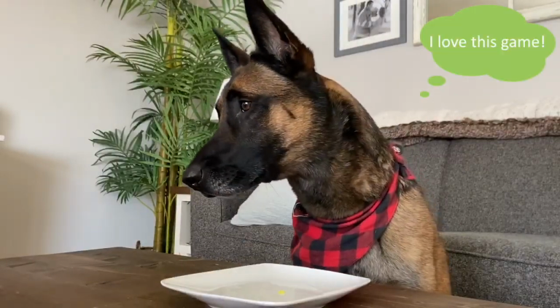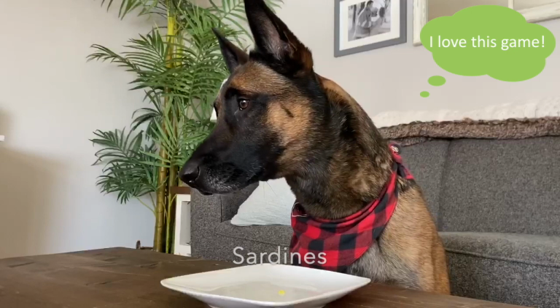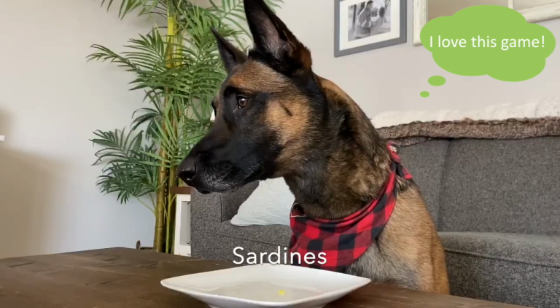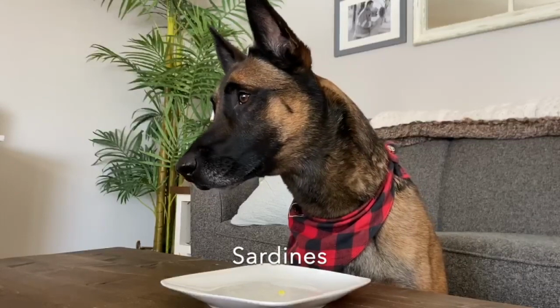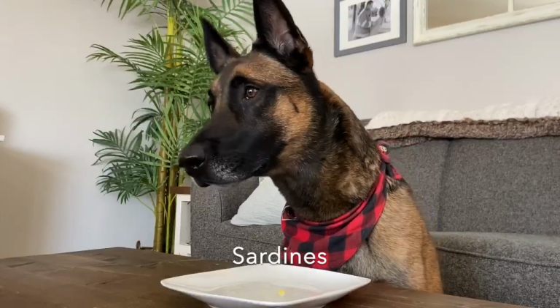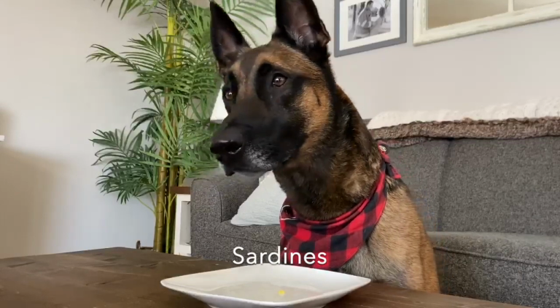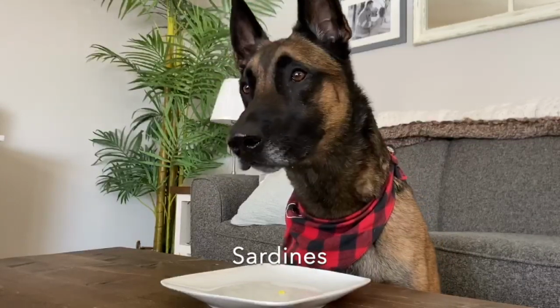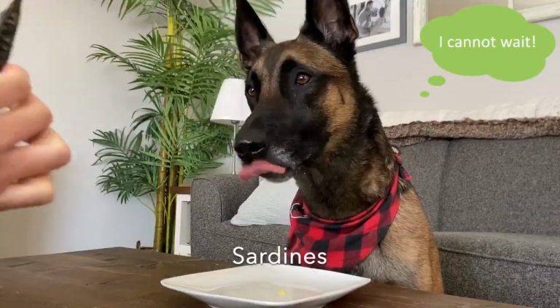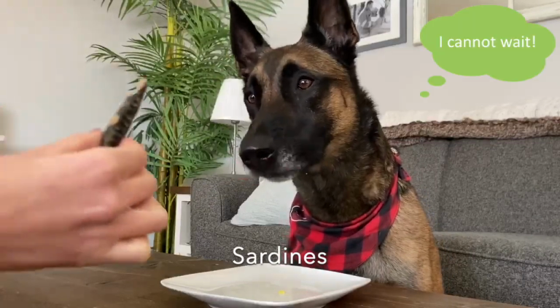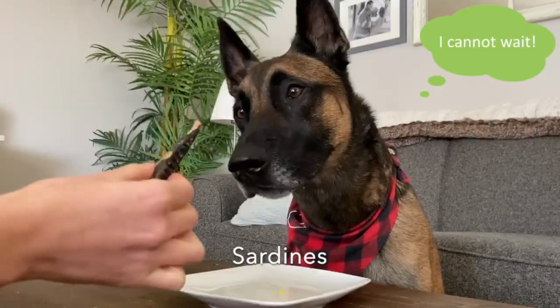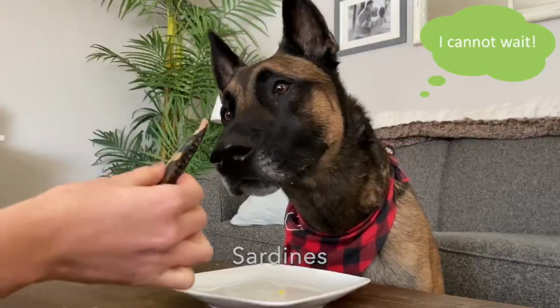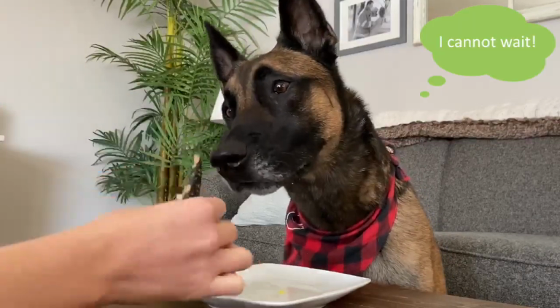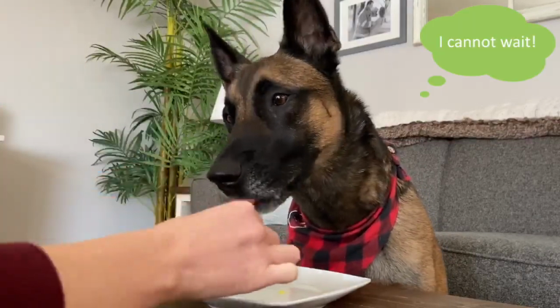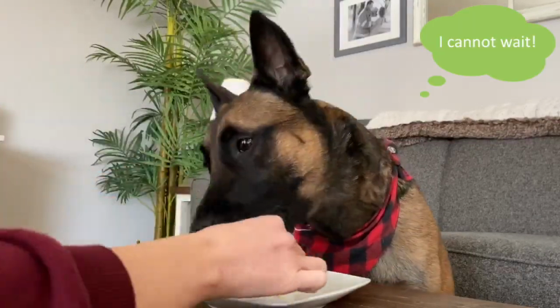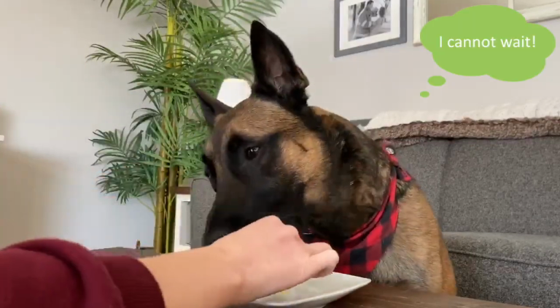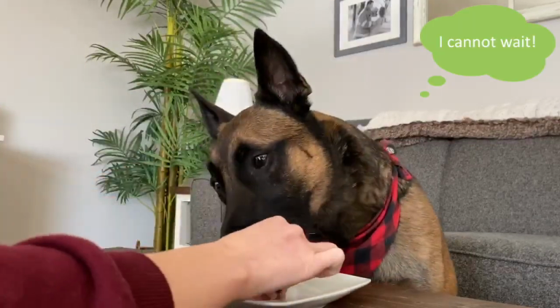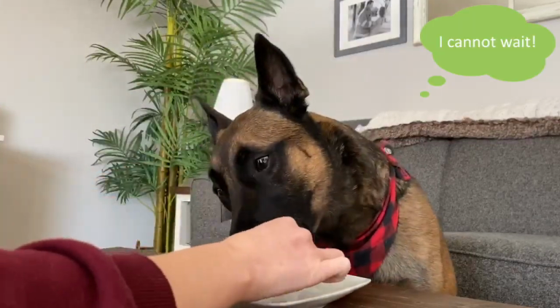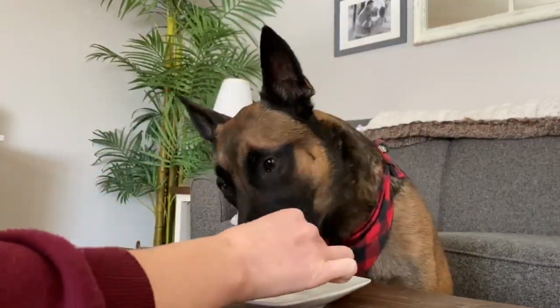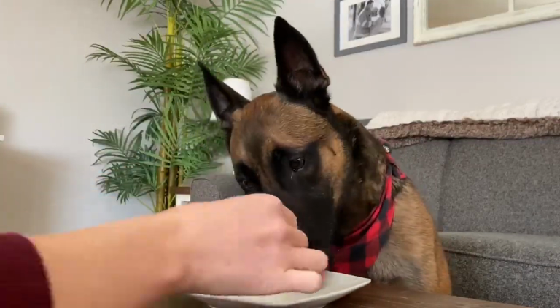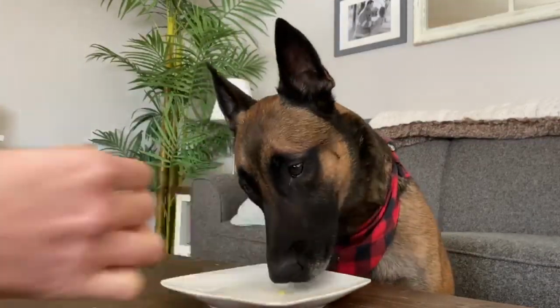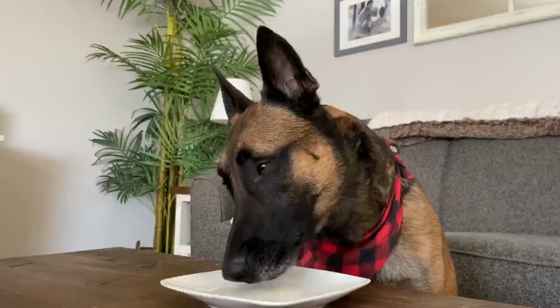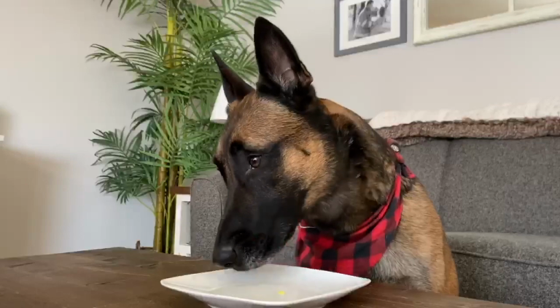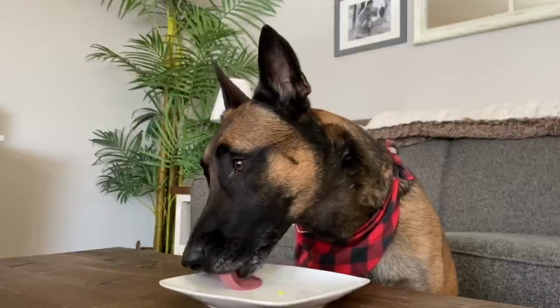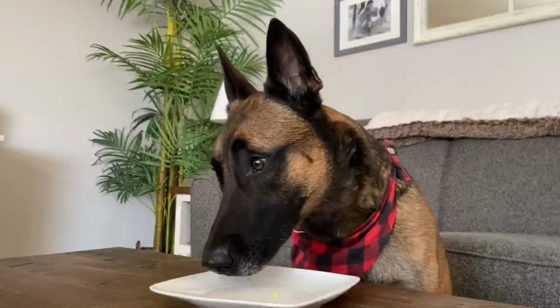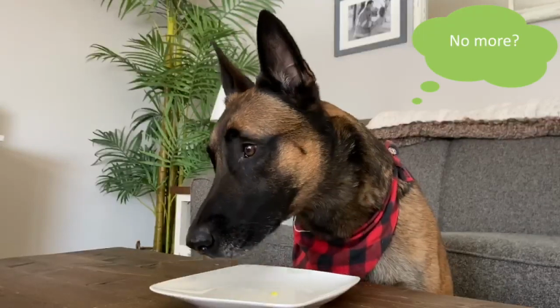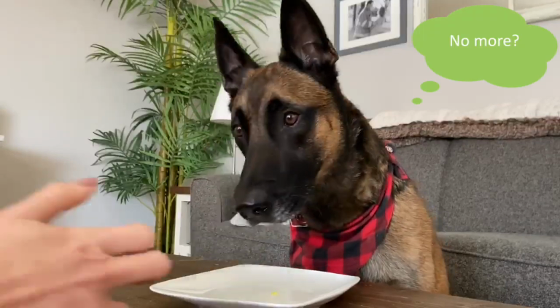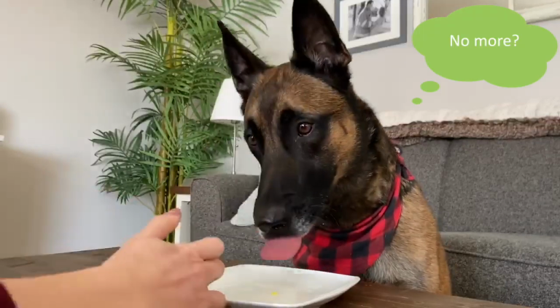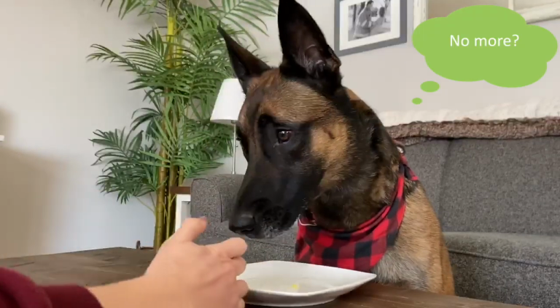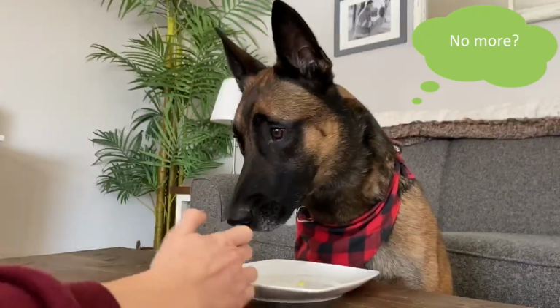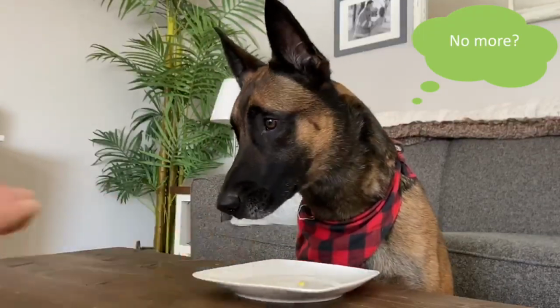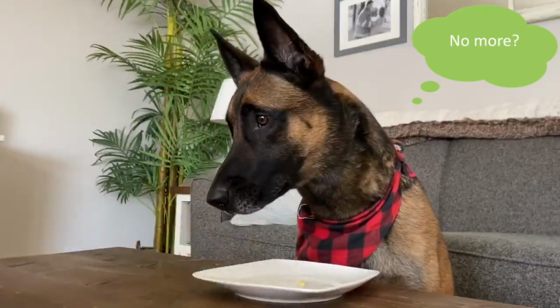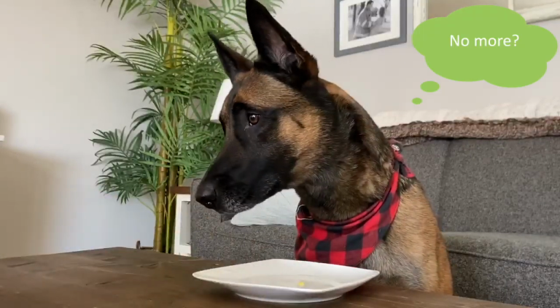Sardines are a great healthy alternative for dogs with allergies. Not only are they high in omega-3 and 6 fatty acids, they can also improve skin and coat health.